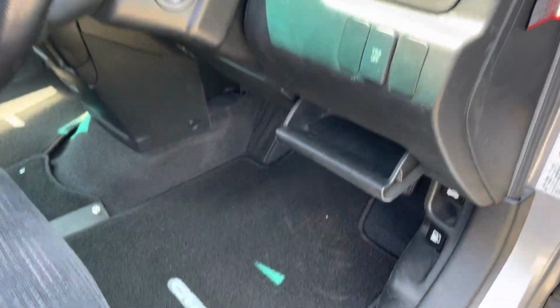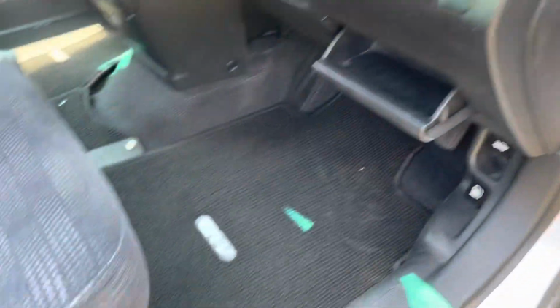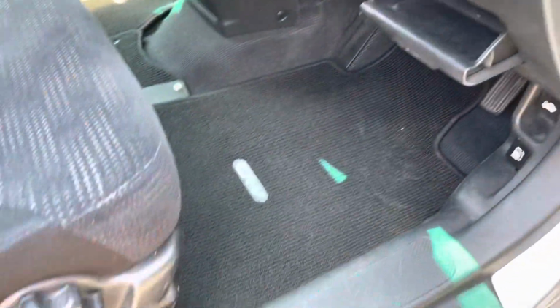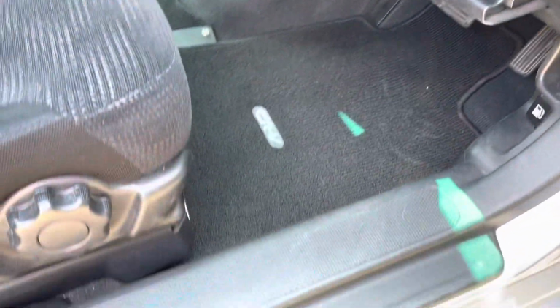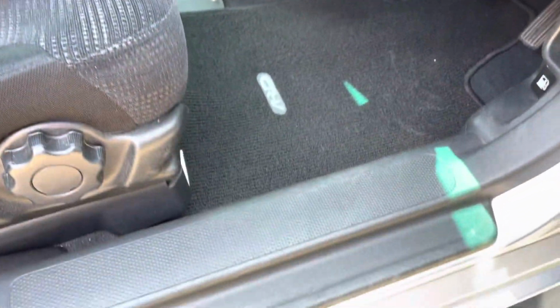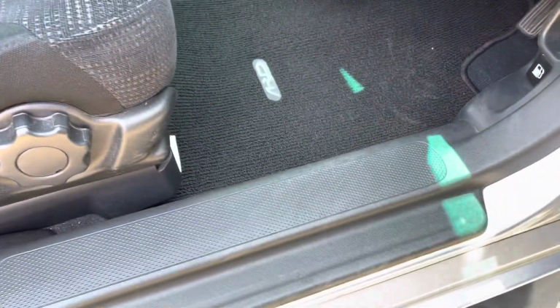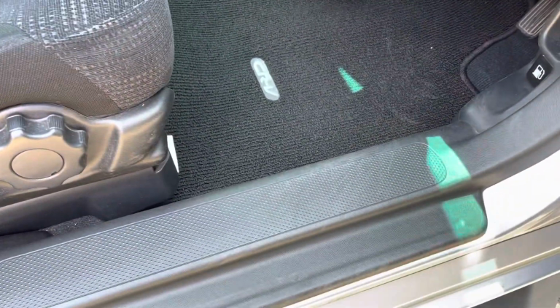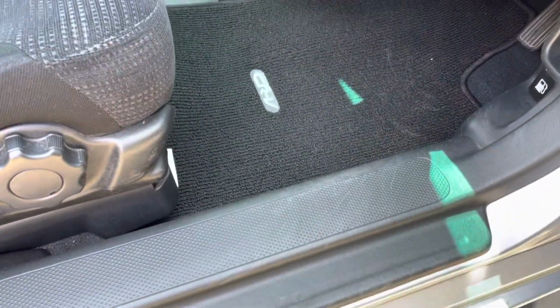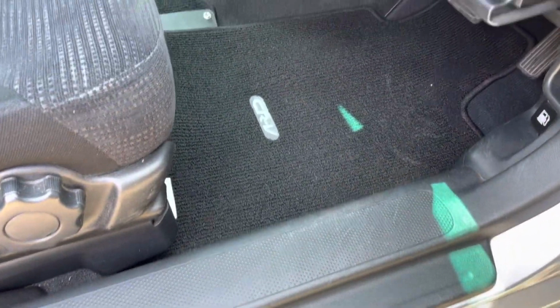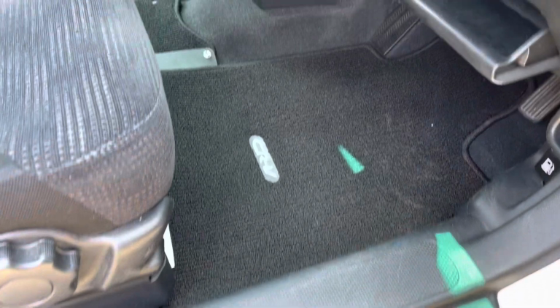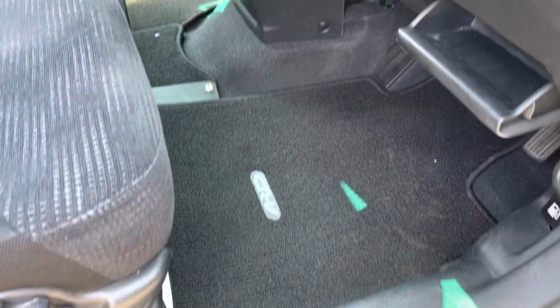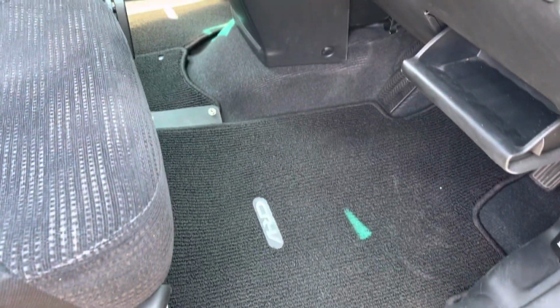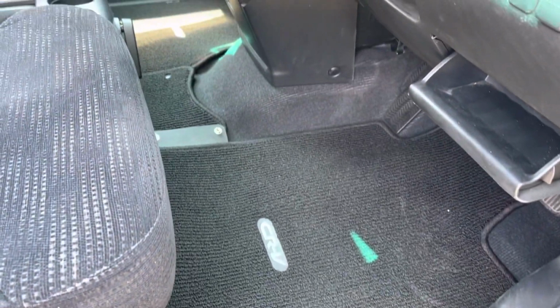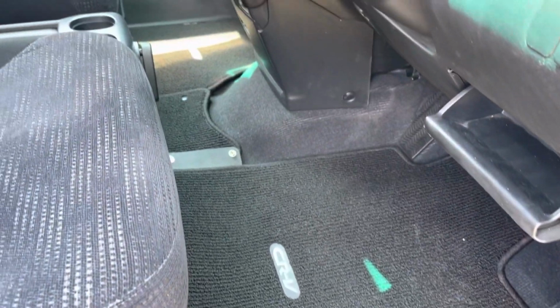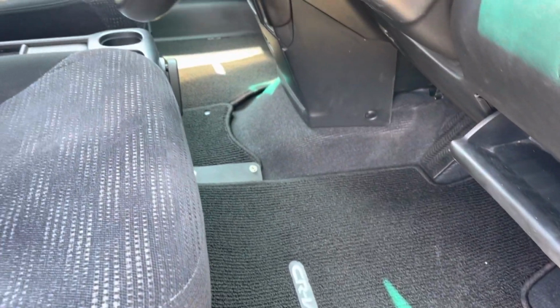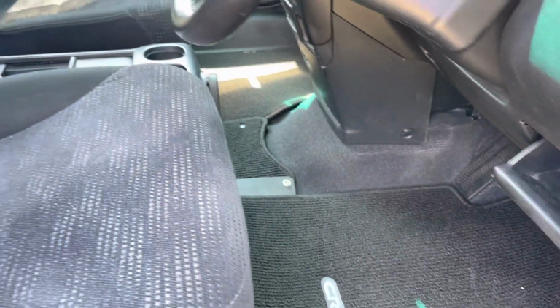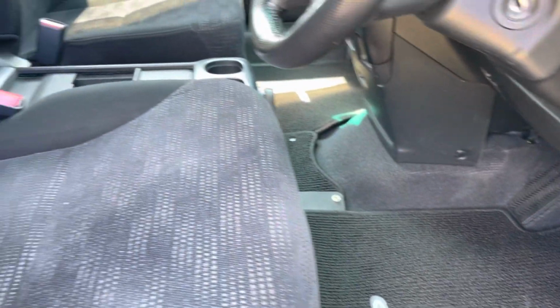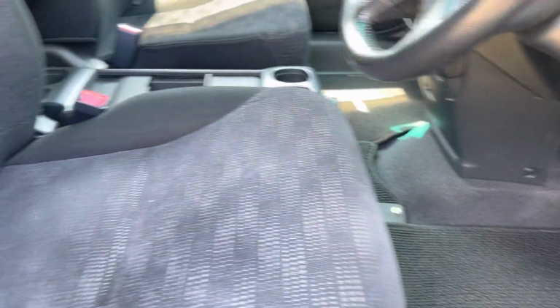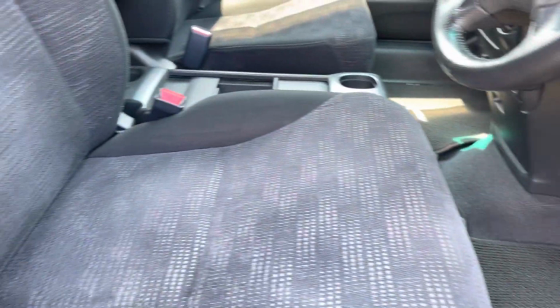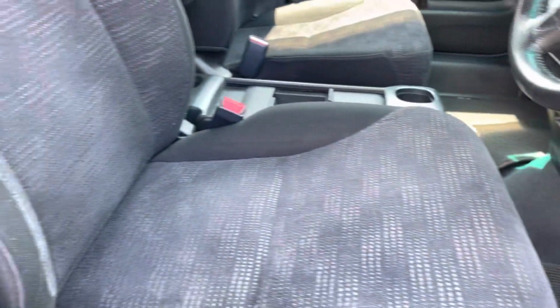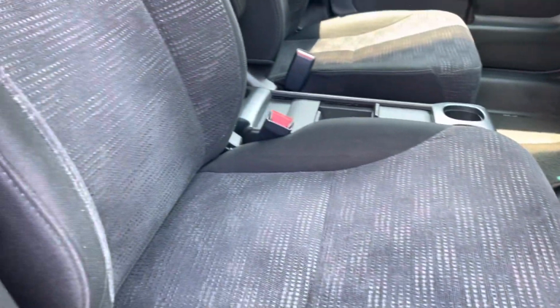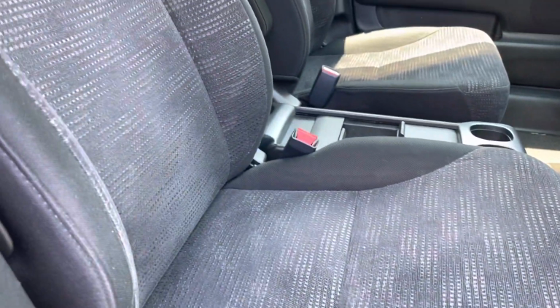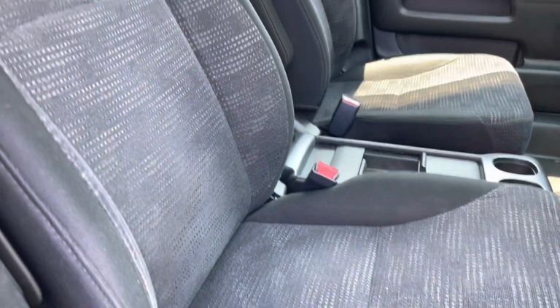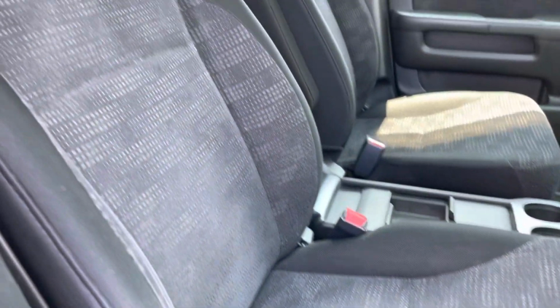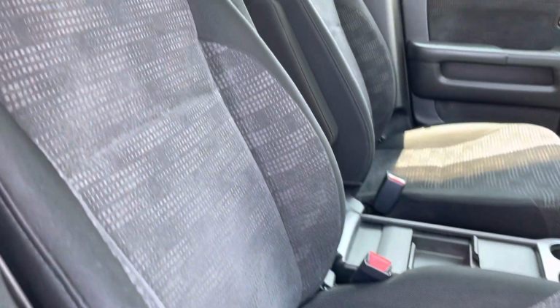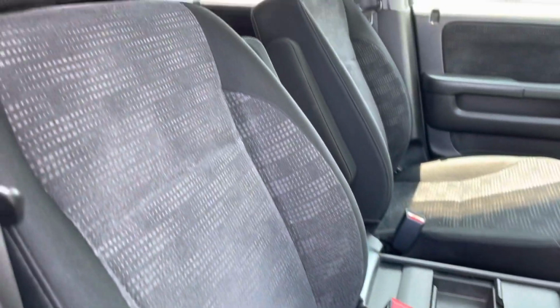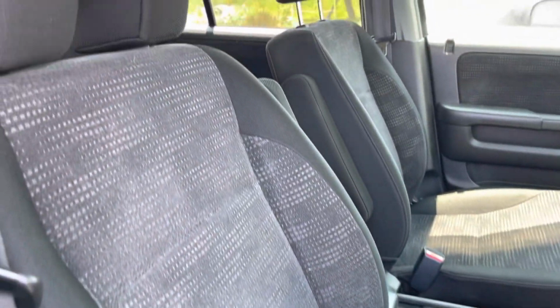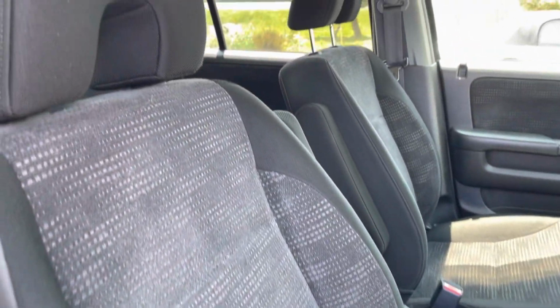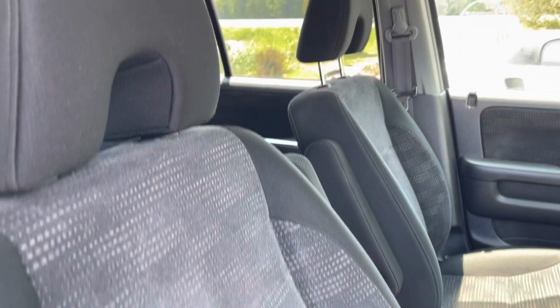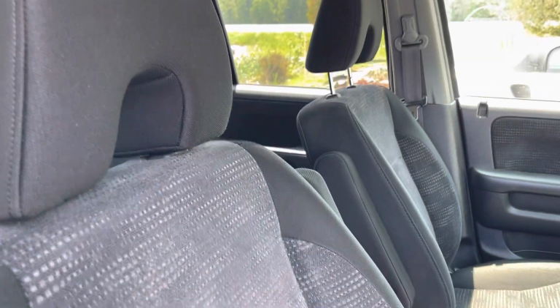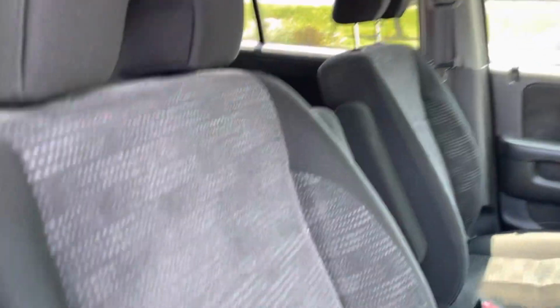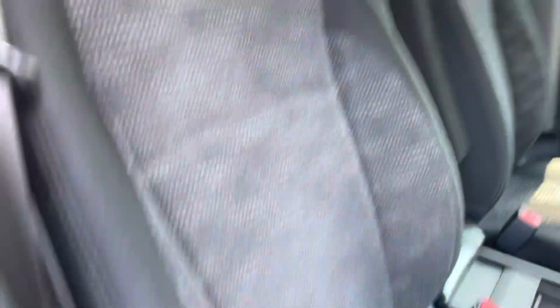Nice black interior. No staining. In good shape.